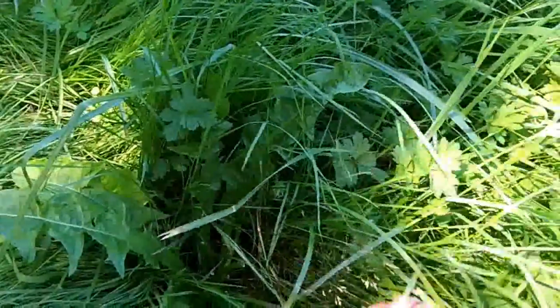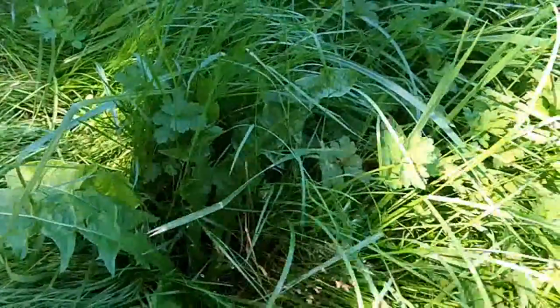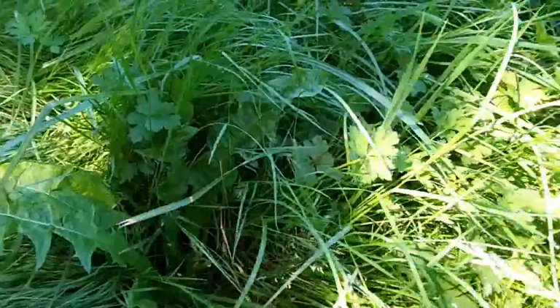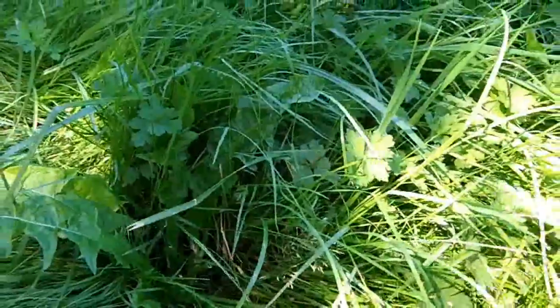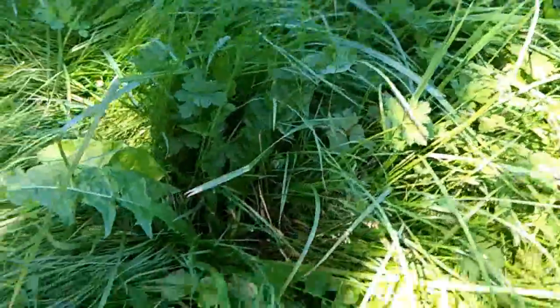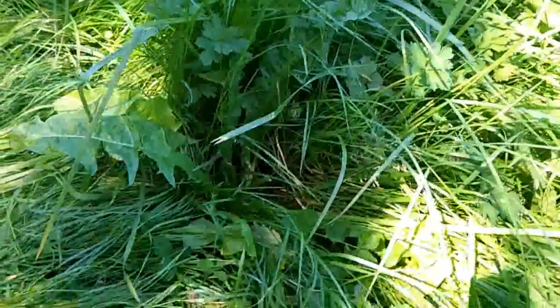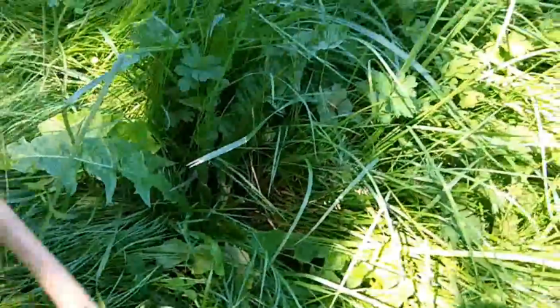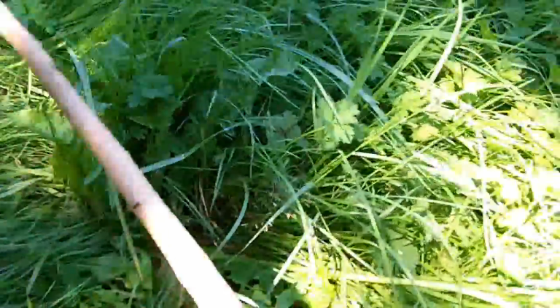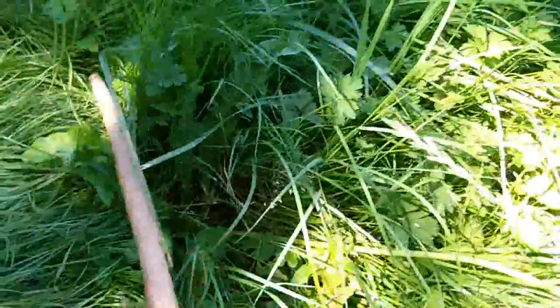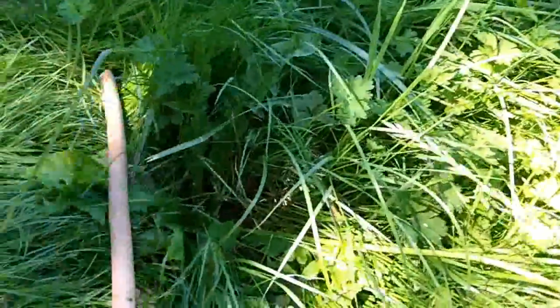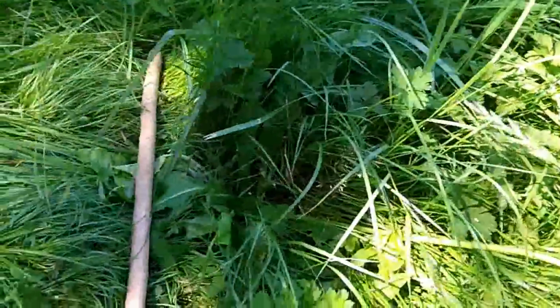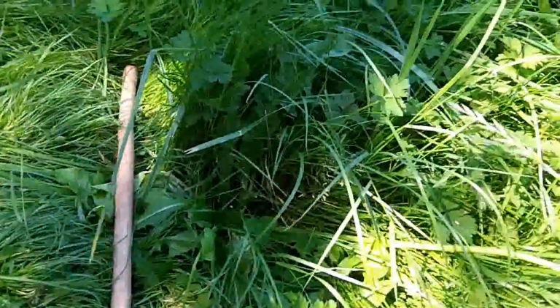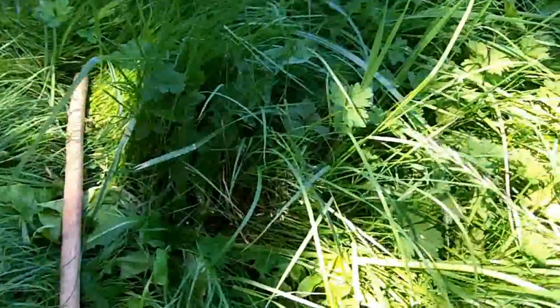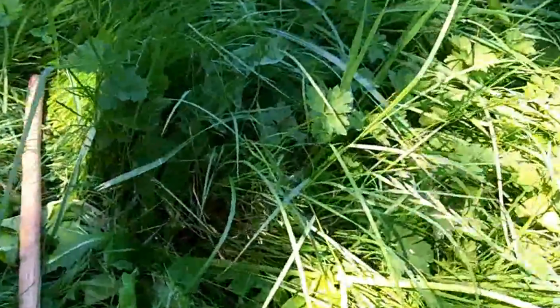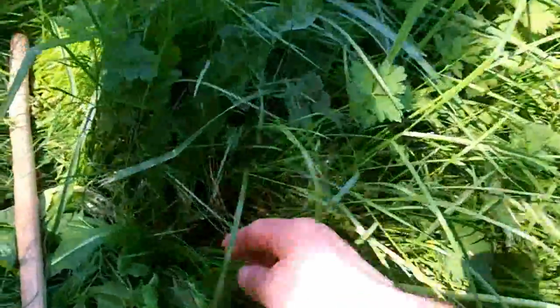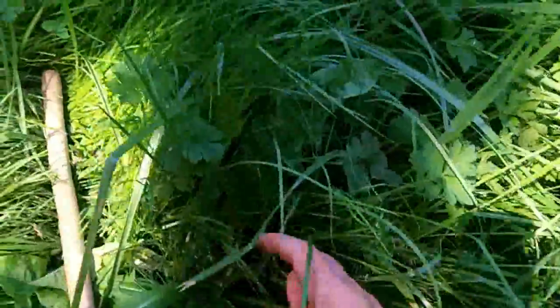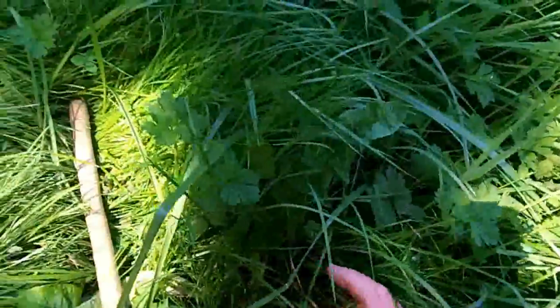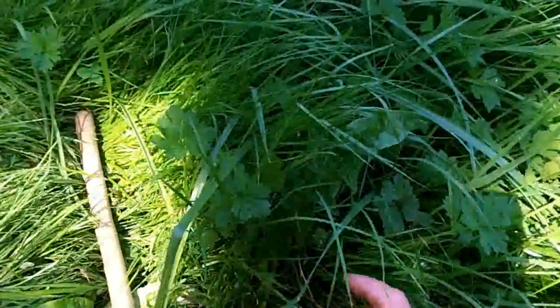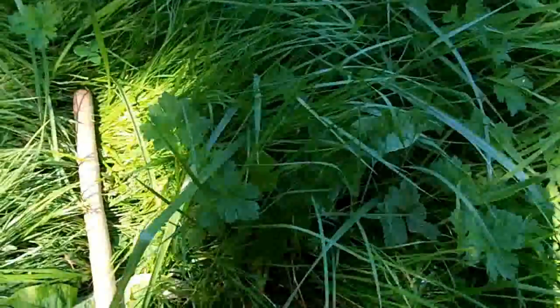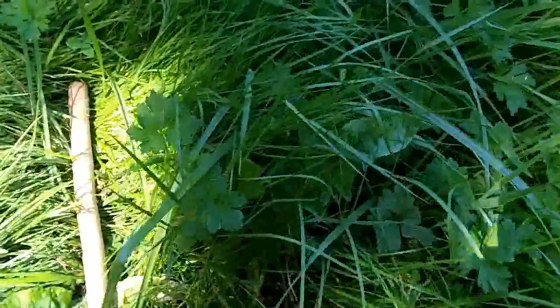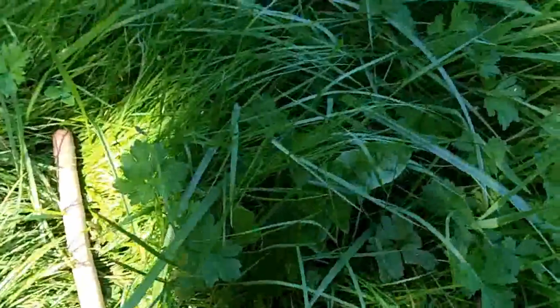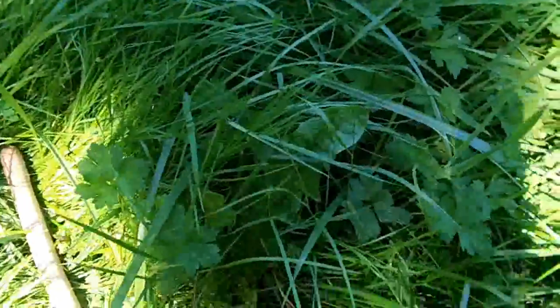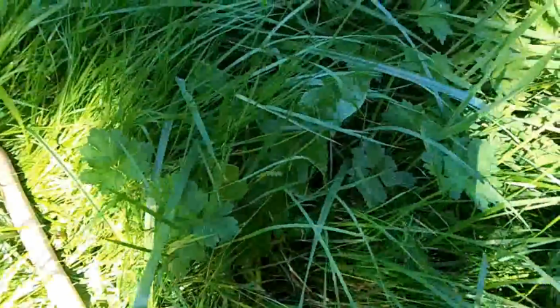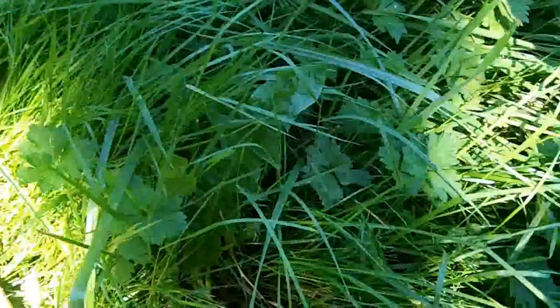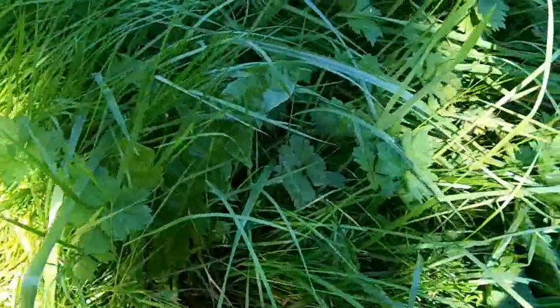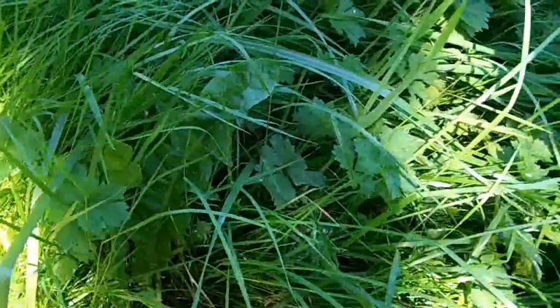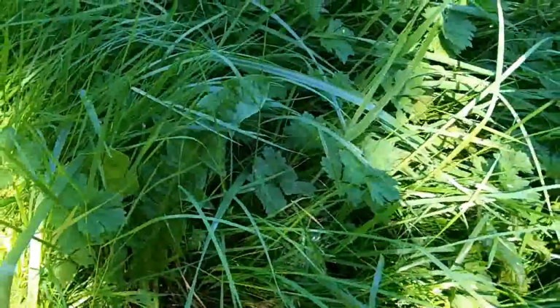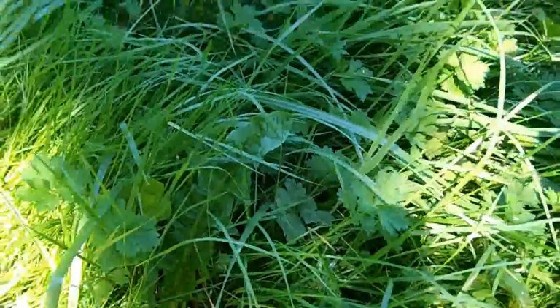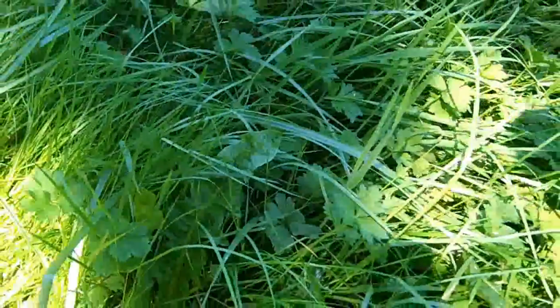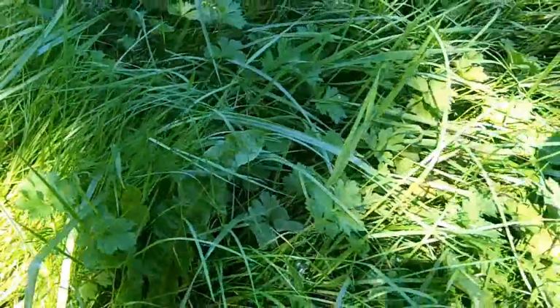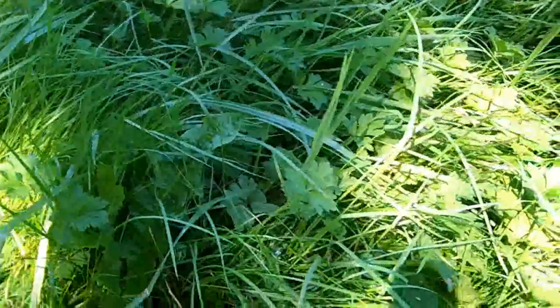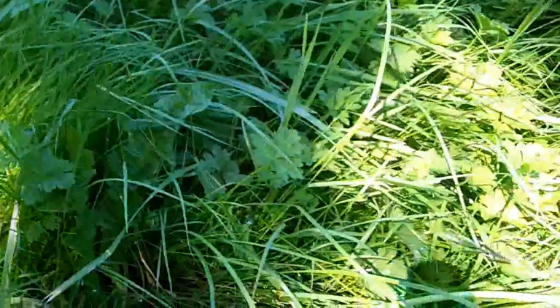So I'll dig up a root. You need a good digging stick or a shovel to get these roots because they're pretty deep. They're a tap root — a long single root. We'll dig one up.